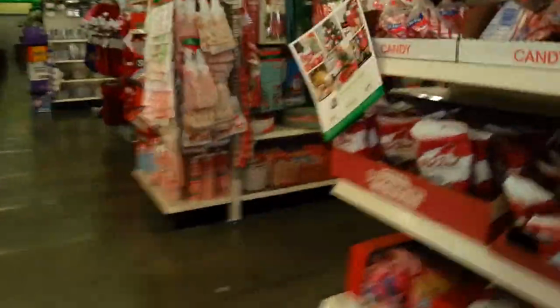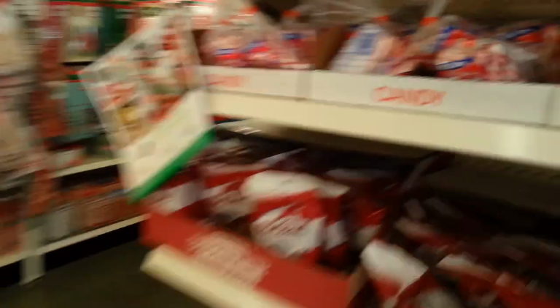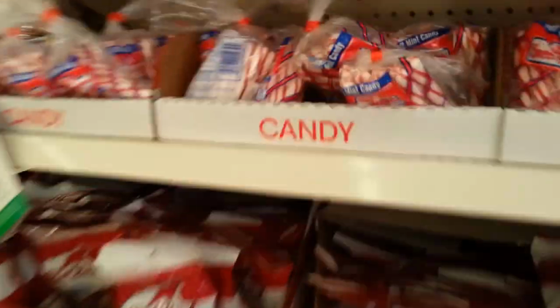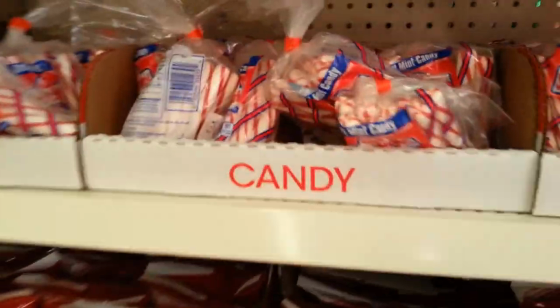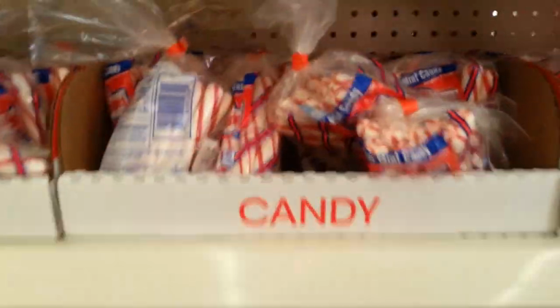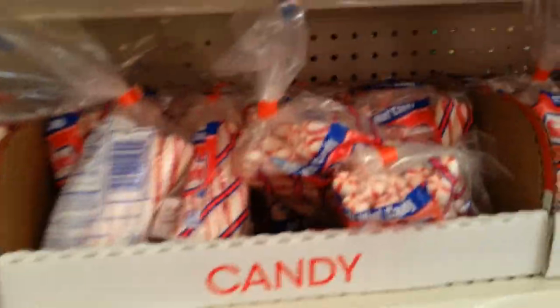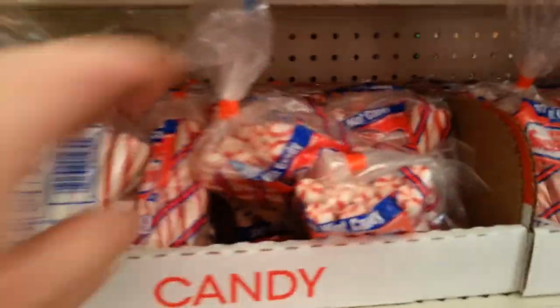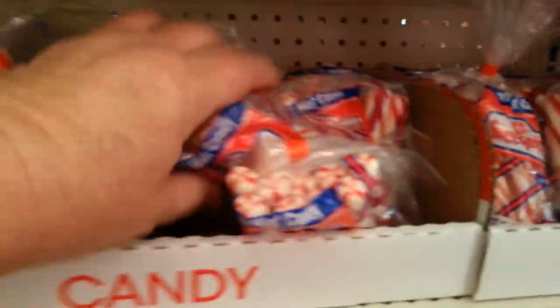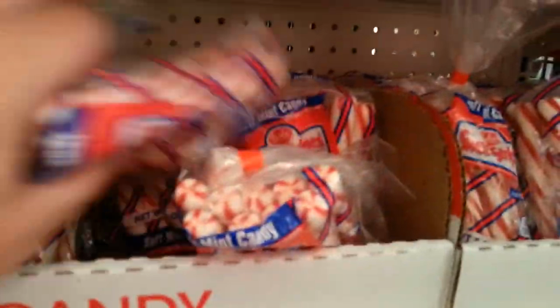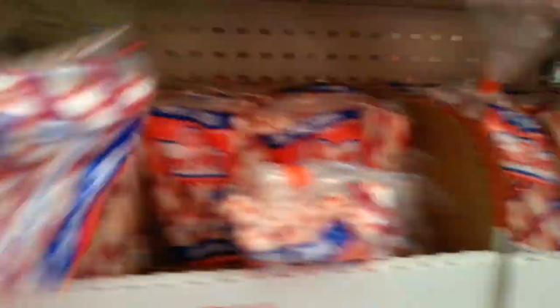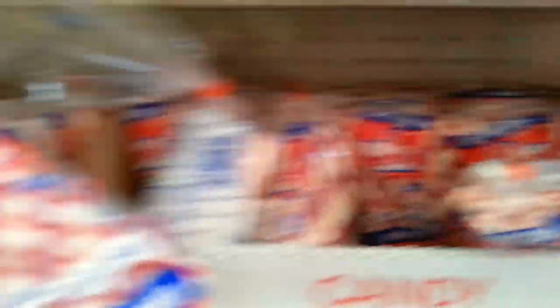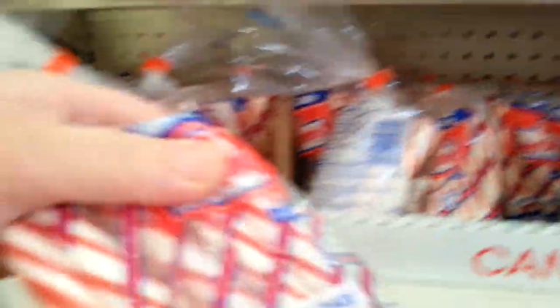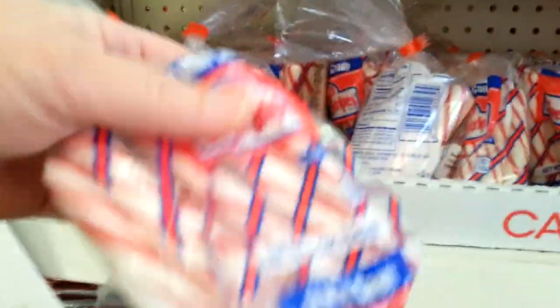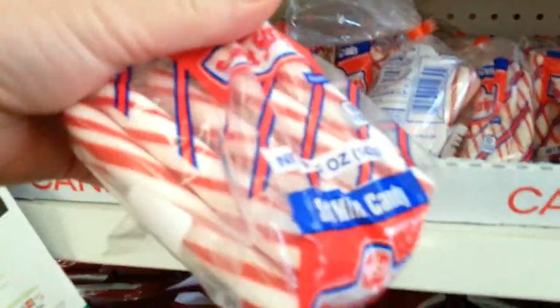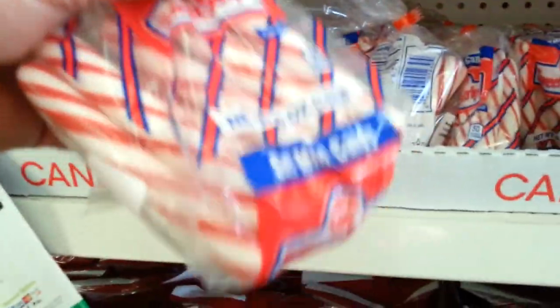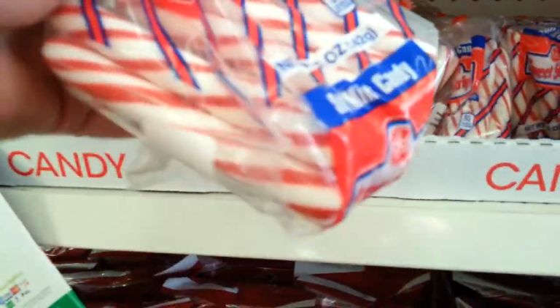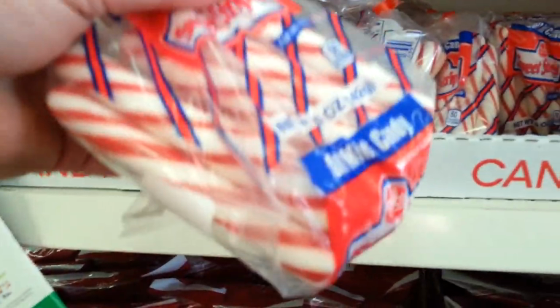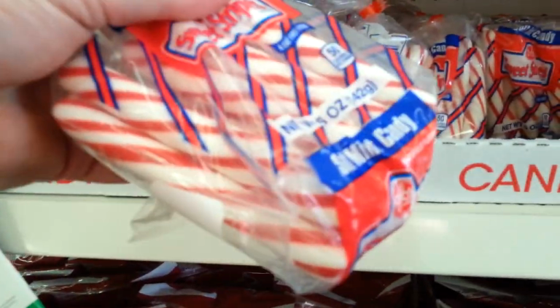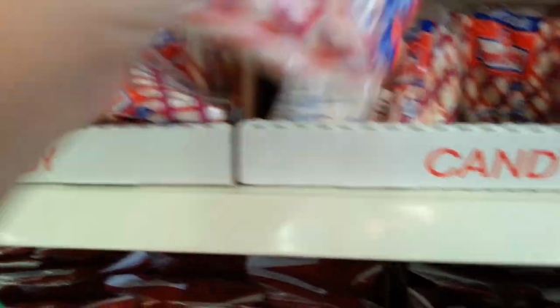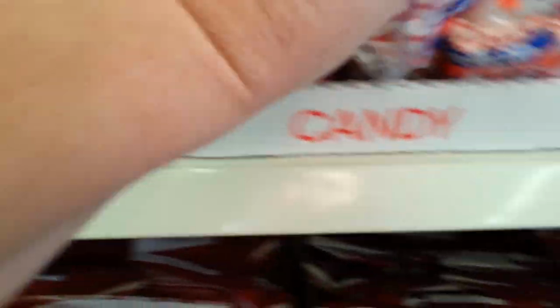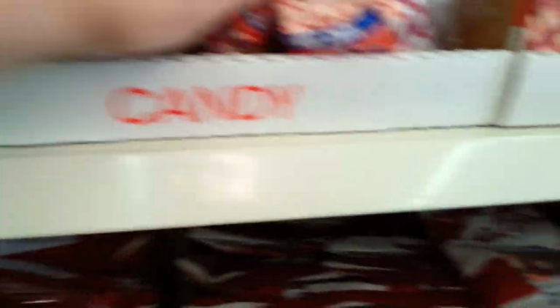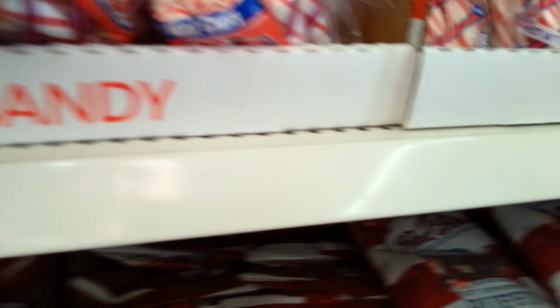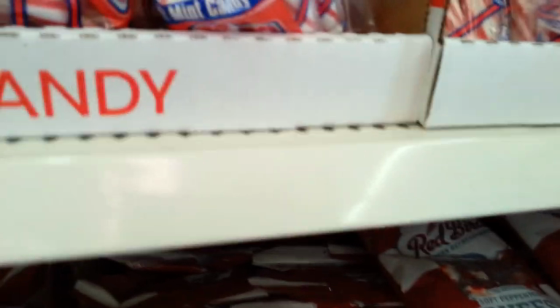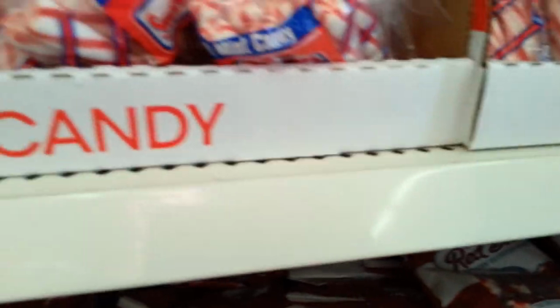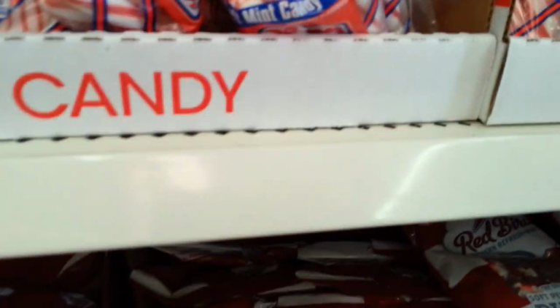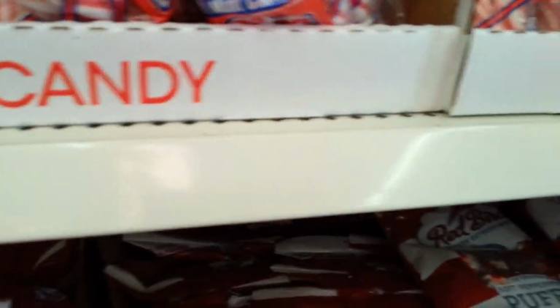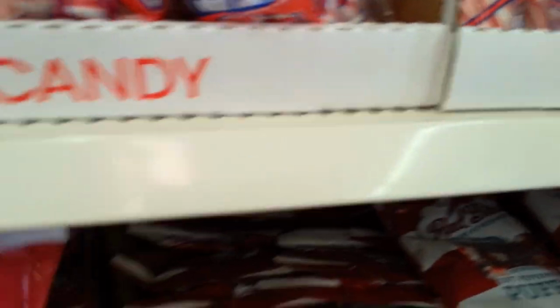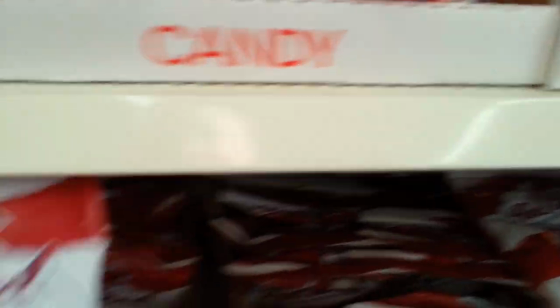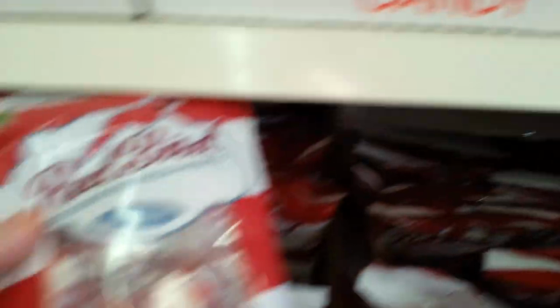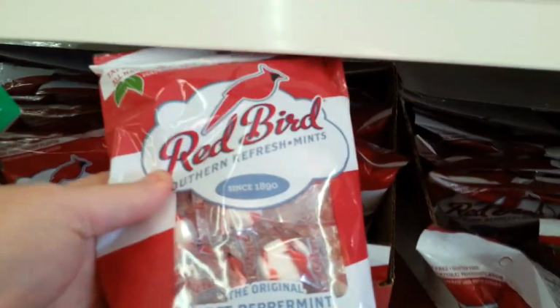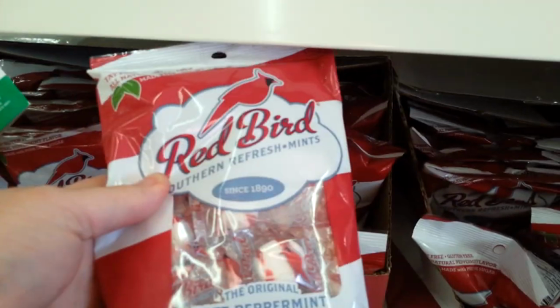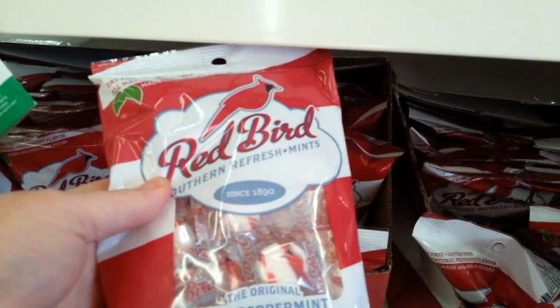Oh, you guys, here they are again. I am so freaking in love with these. And look, they have the soft peppermint puffs, too.